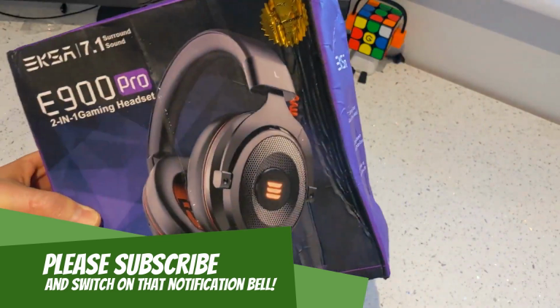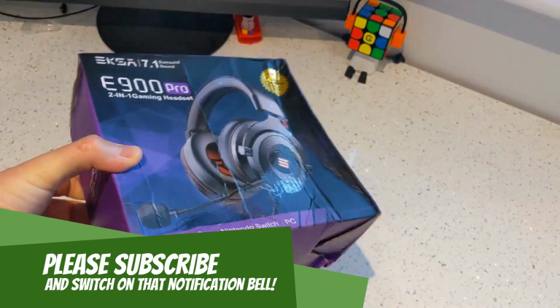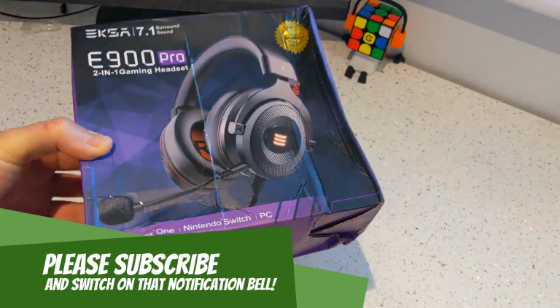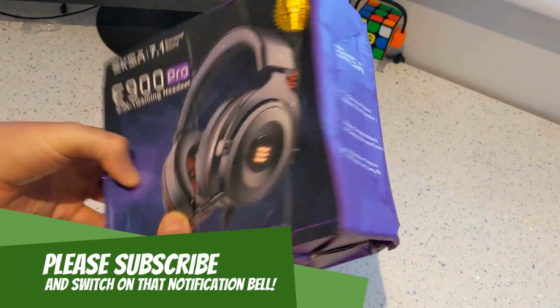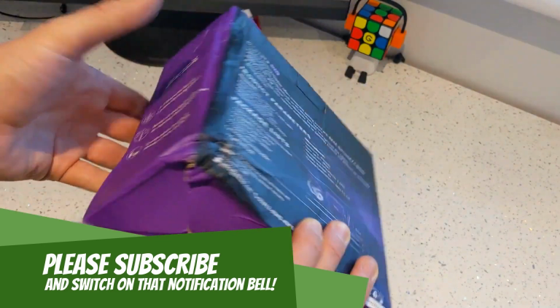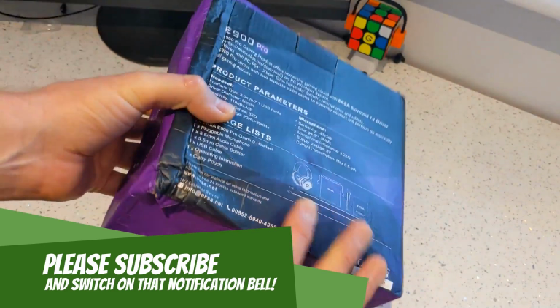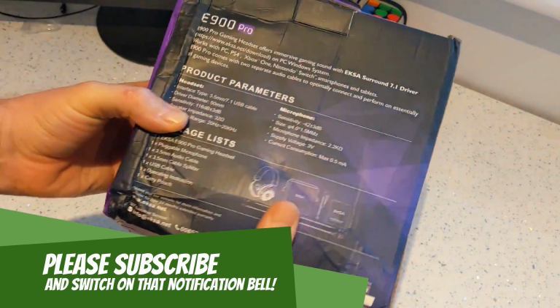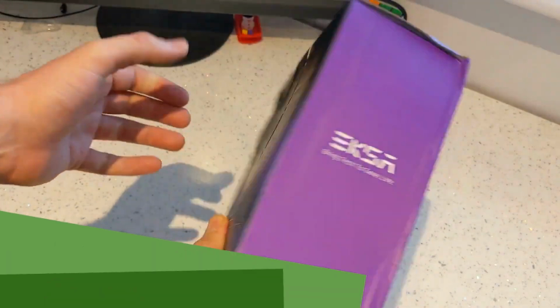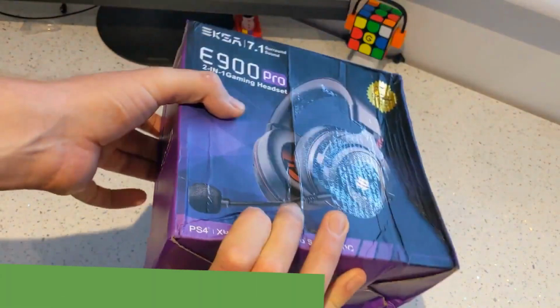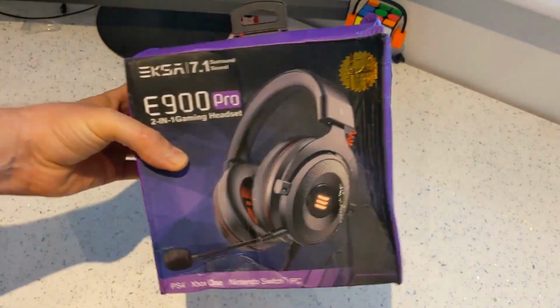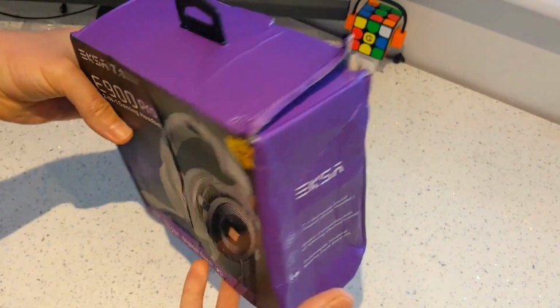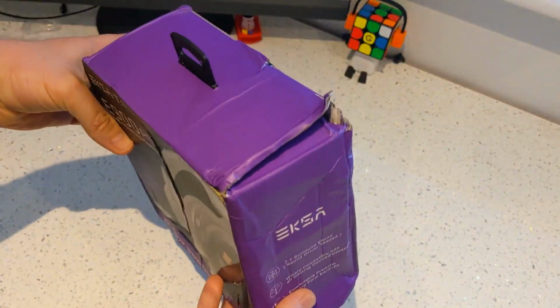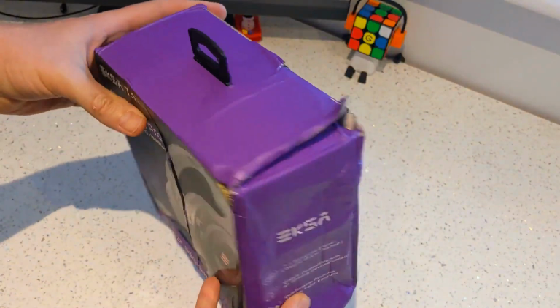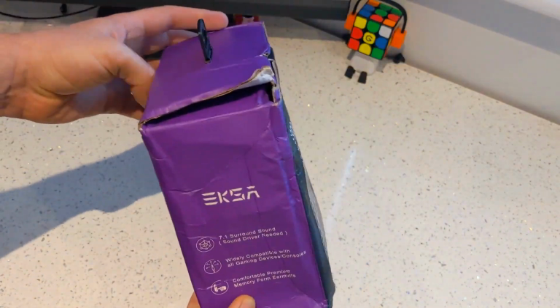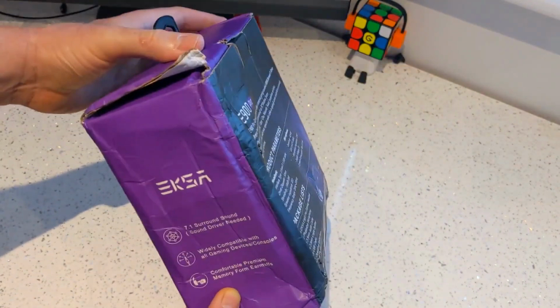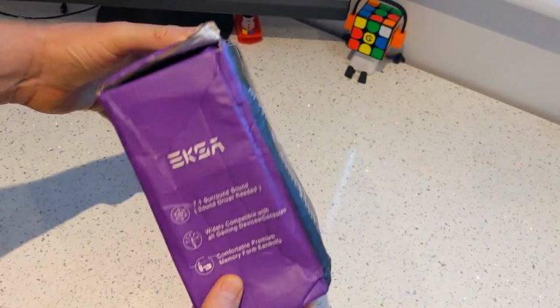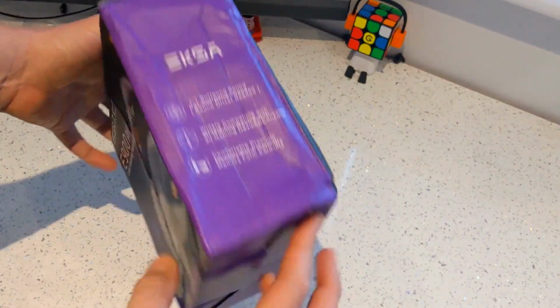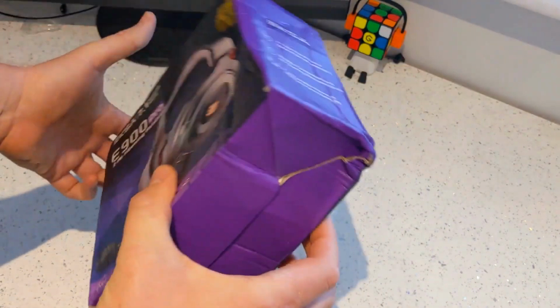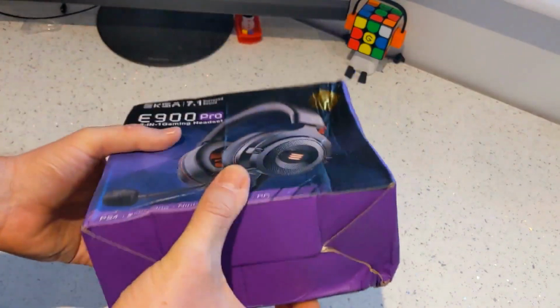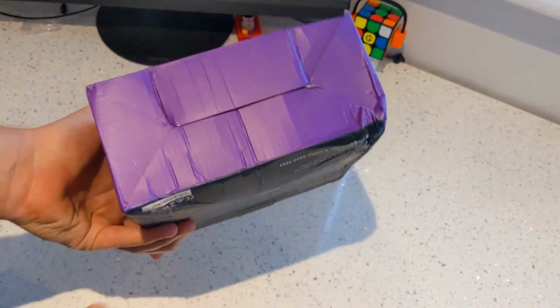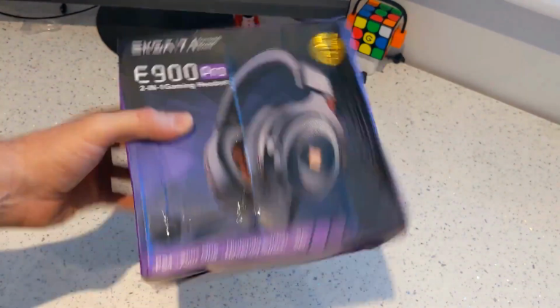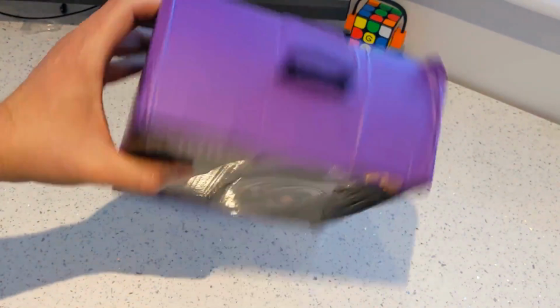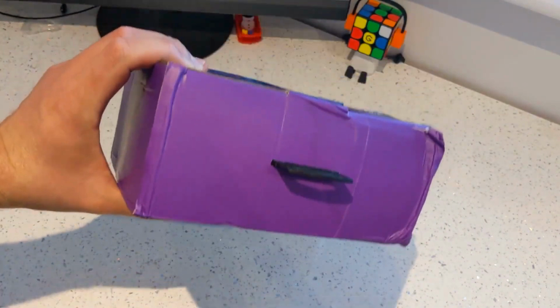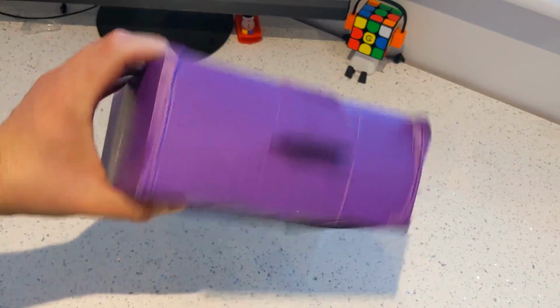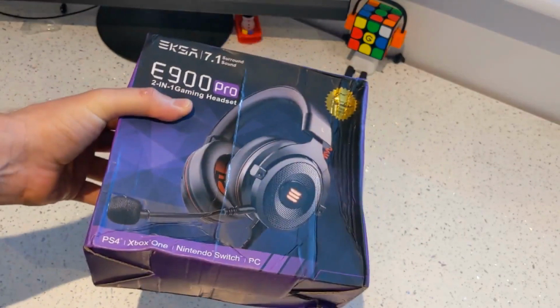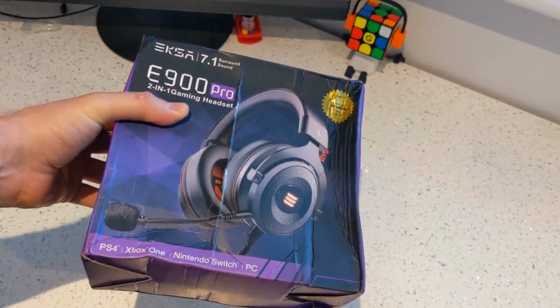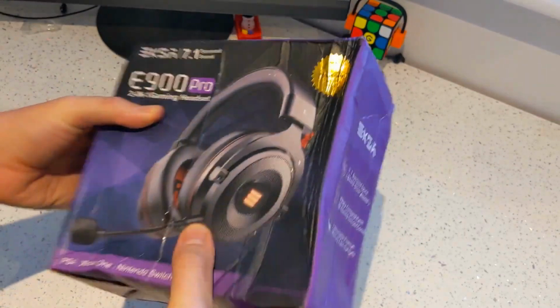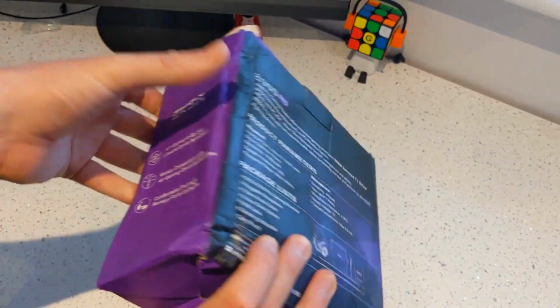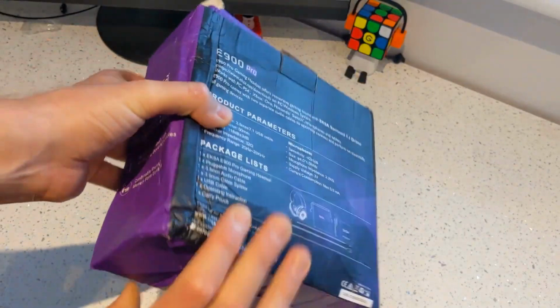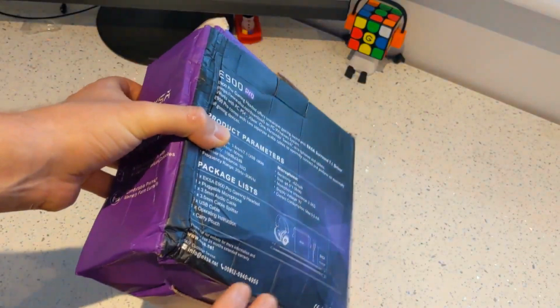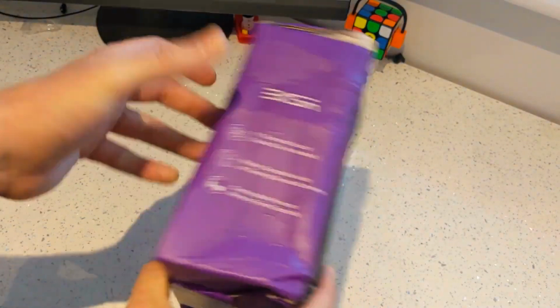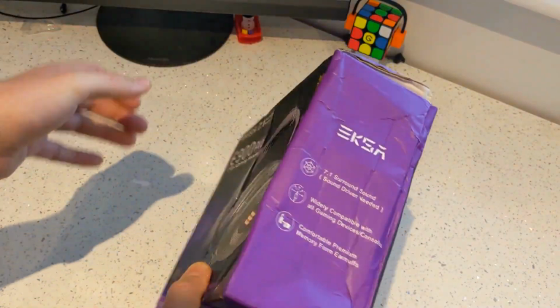As you can see, the box took a little bit of a battering in transit — it got wet, it got smashed. We're hoping the headset works. Hopefully yours won't be like this.